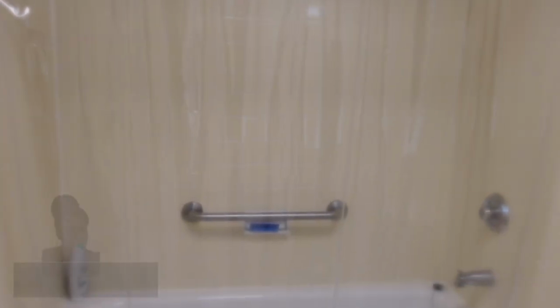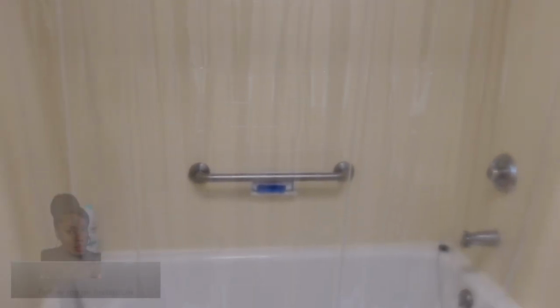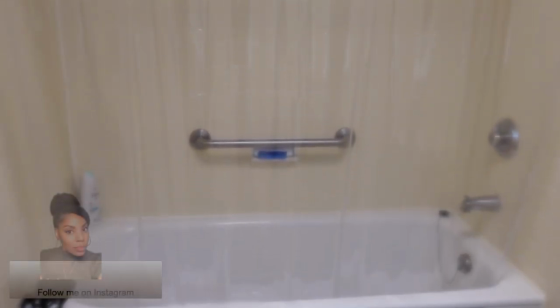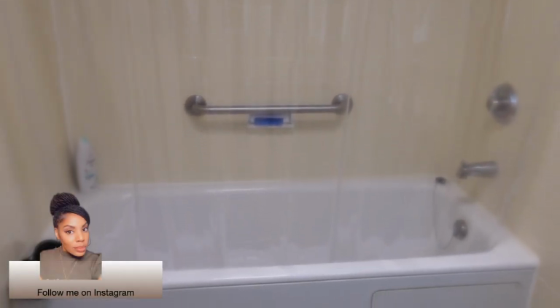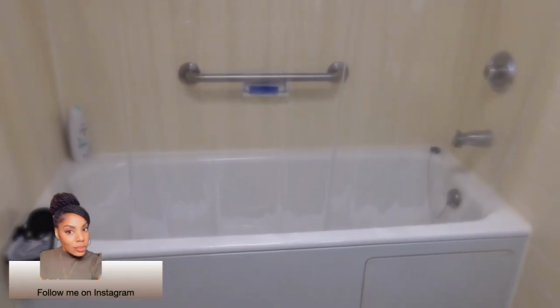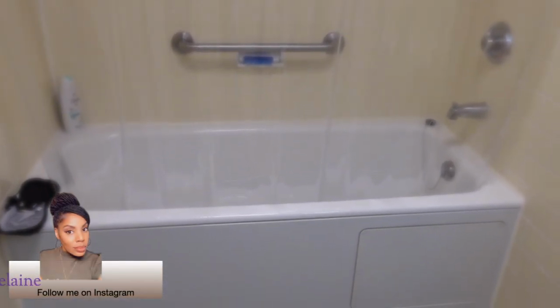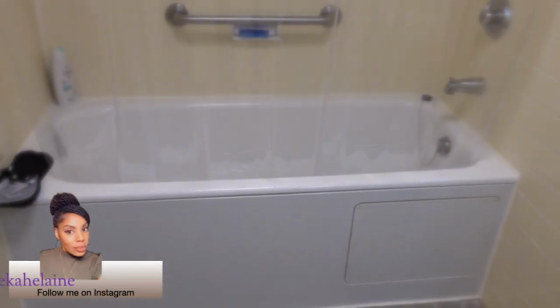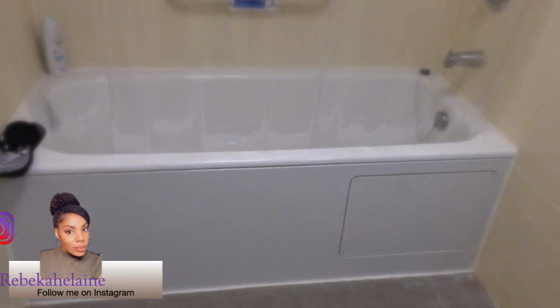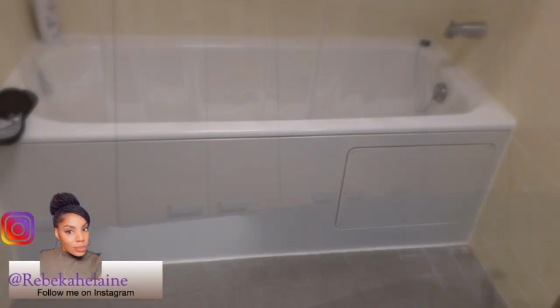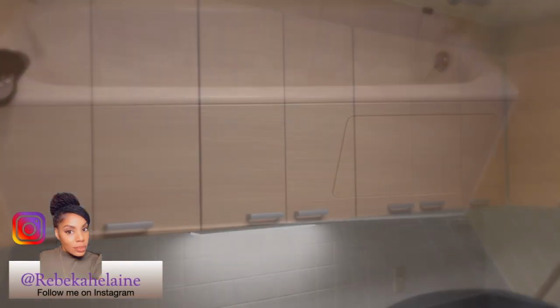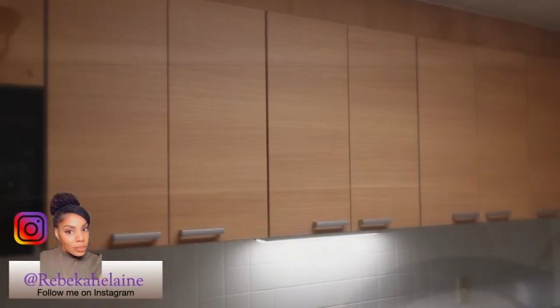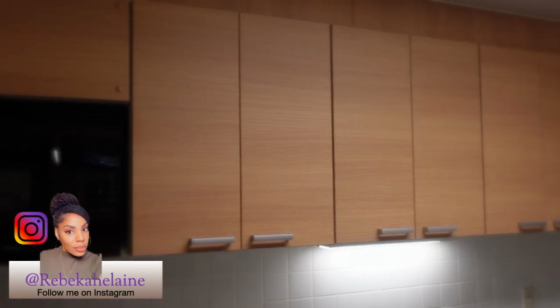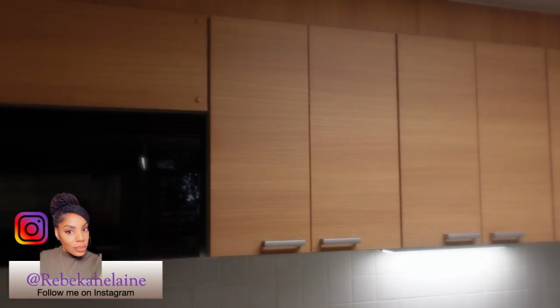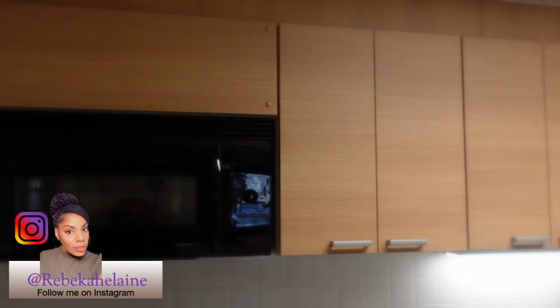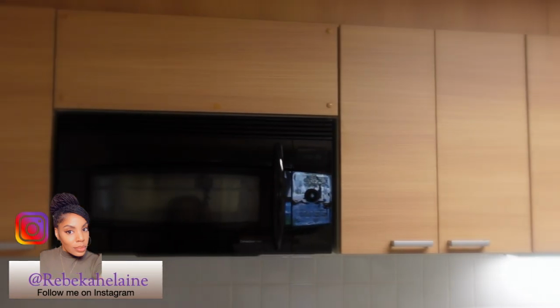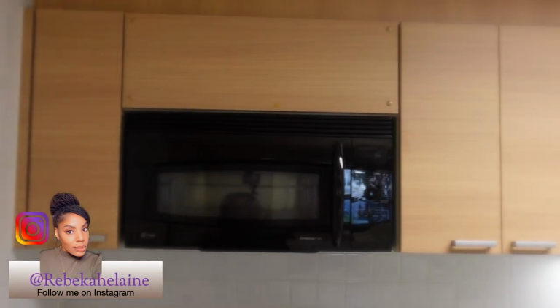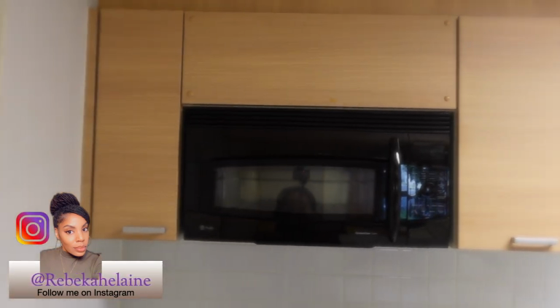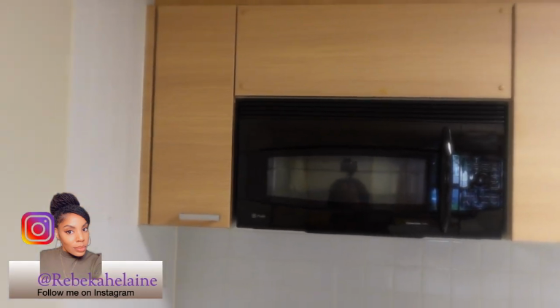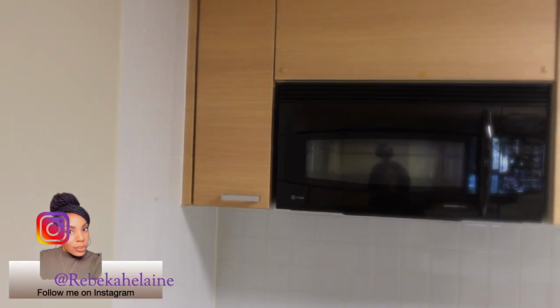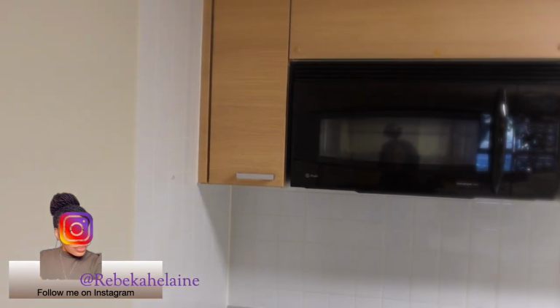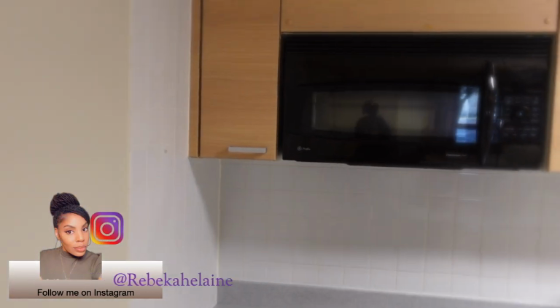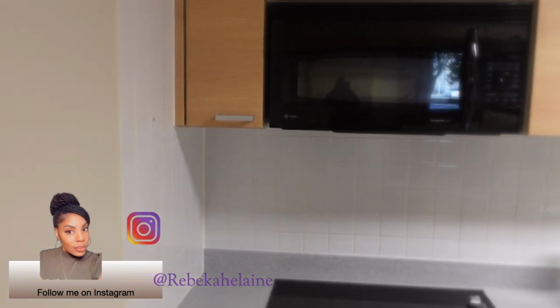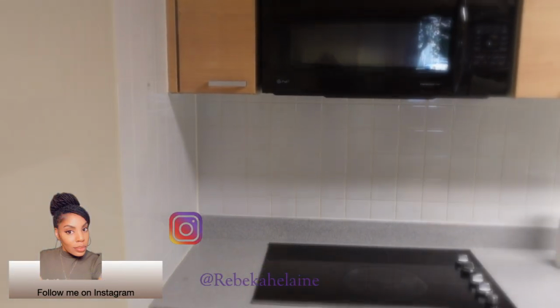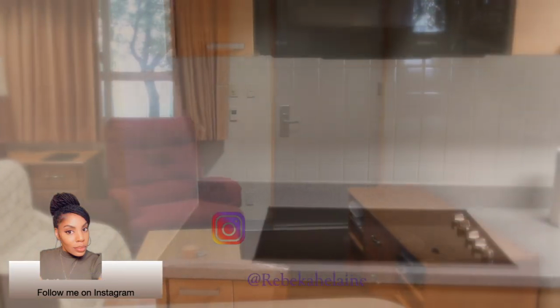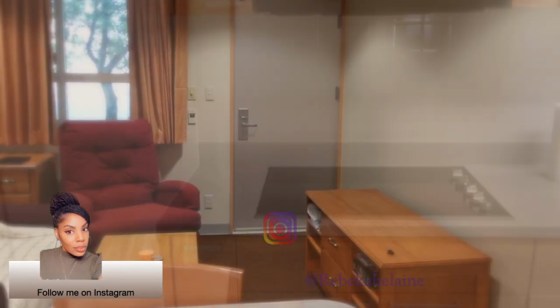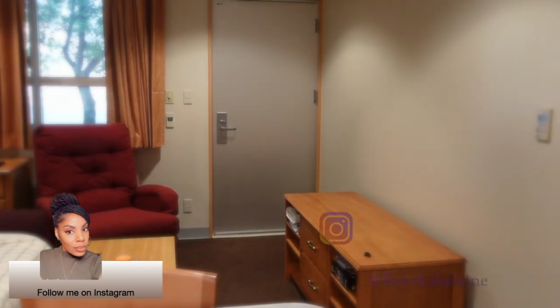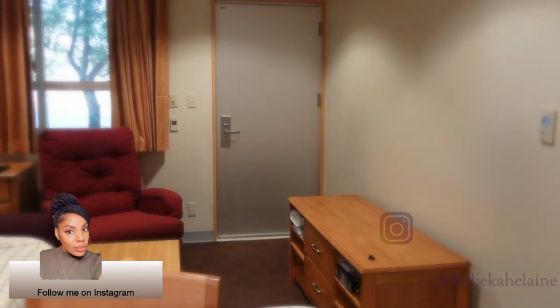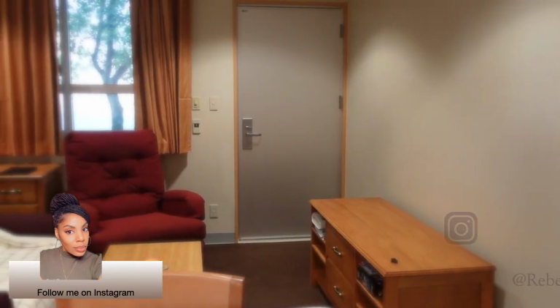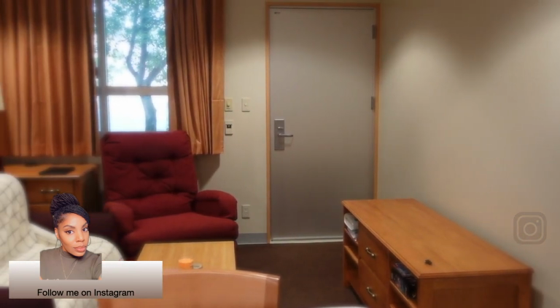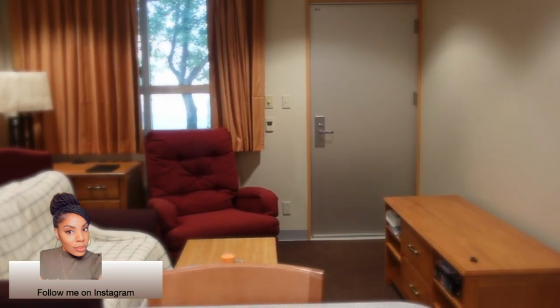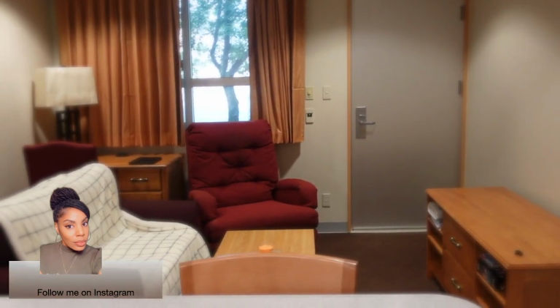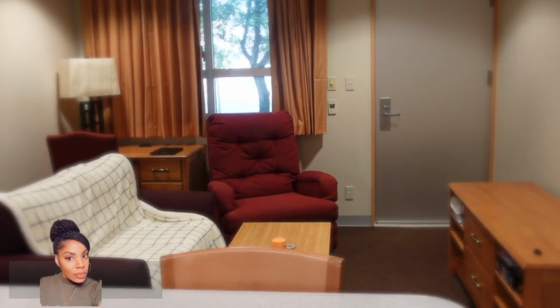So make sure you guys stay tuned for part two where I decorate this space. Until then, thanks so much for watching. If you haven't already, make sure that you subscribe to my channel, like this video, and I will see you guys on the next one. Peace.